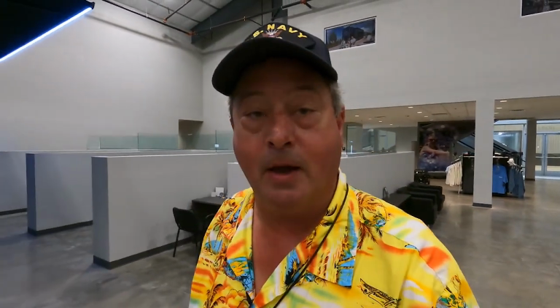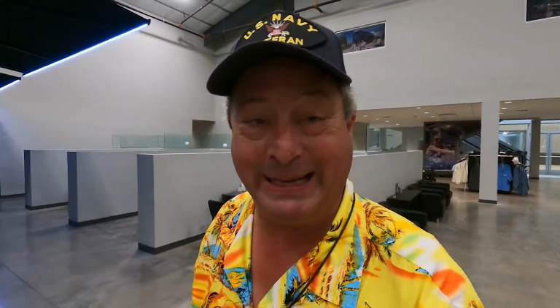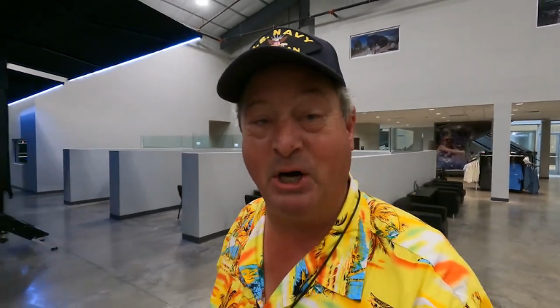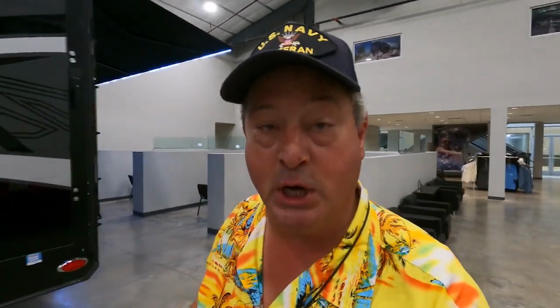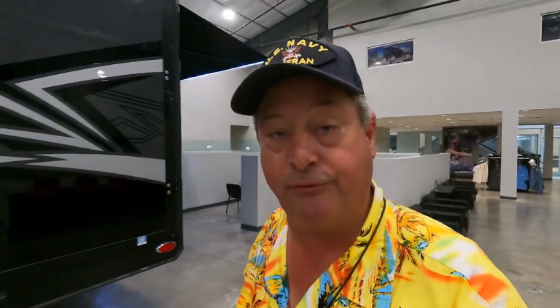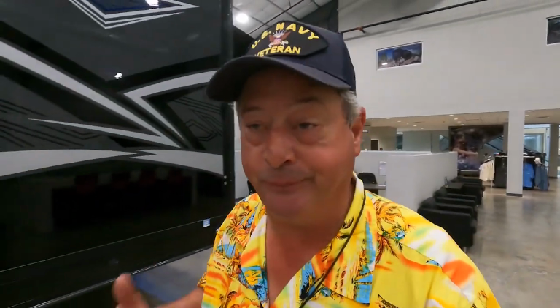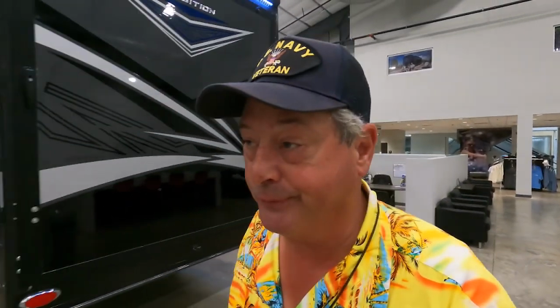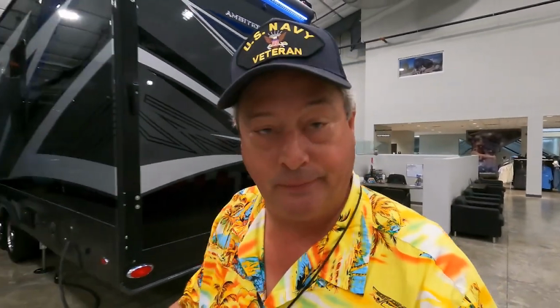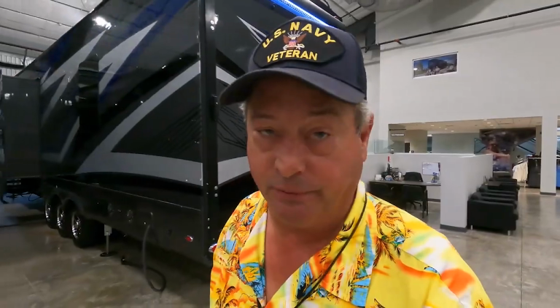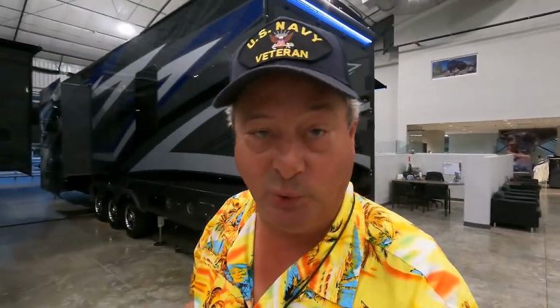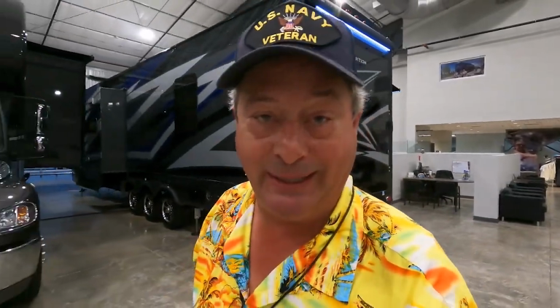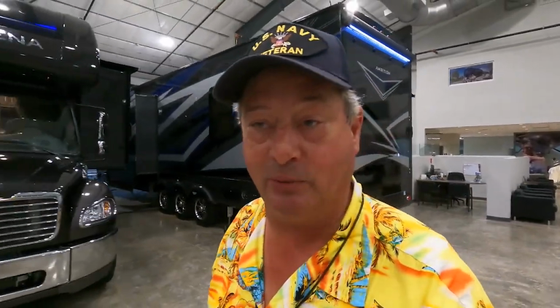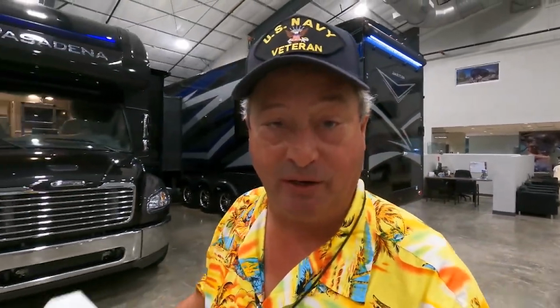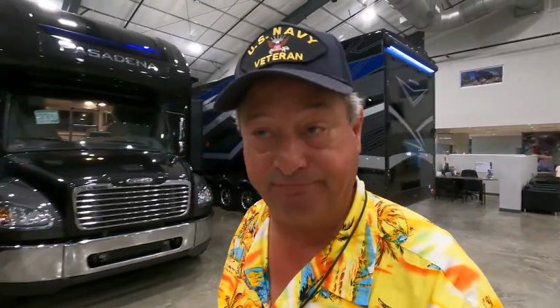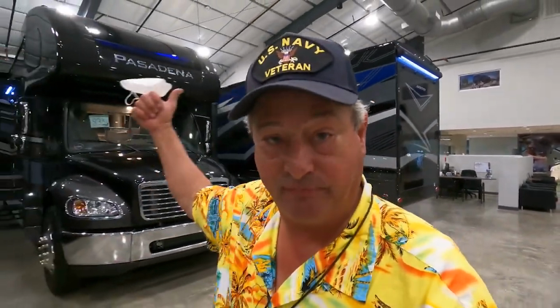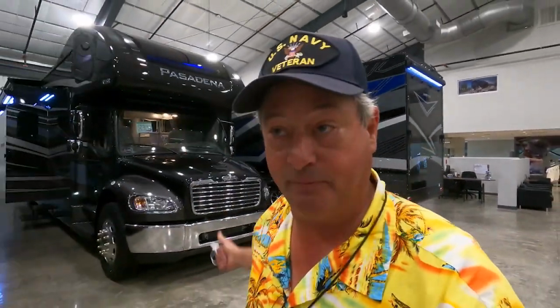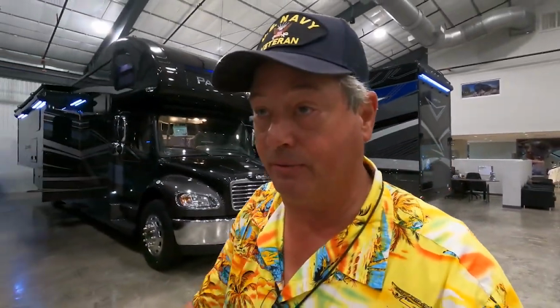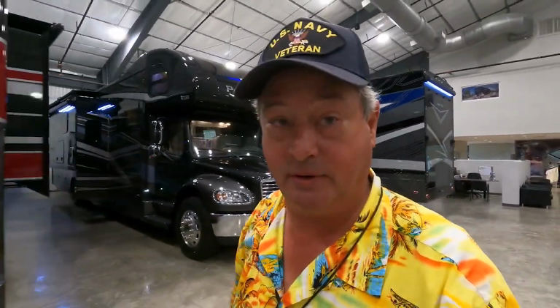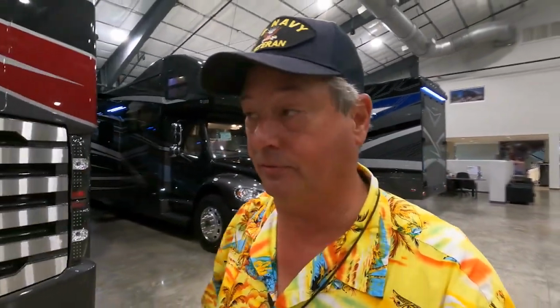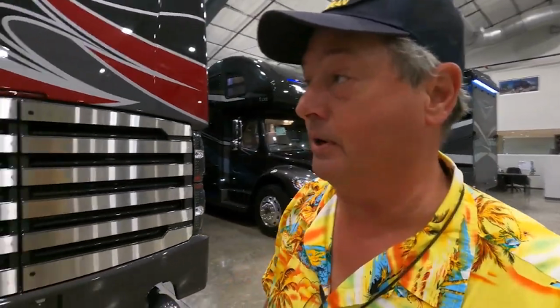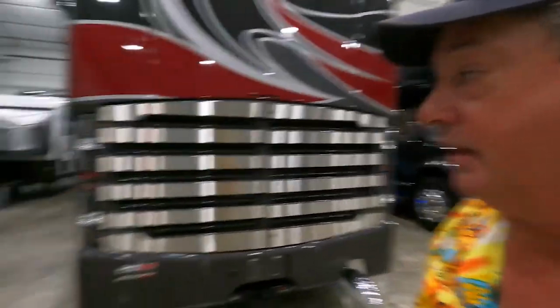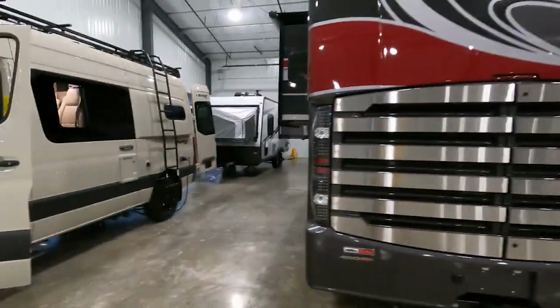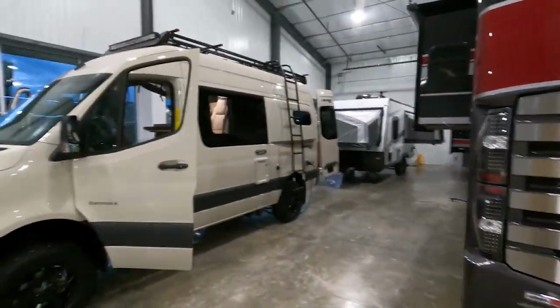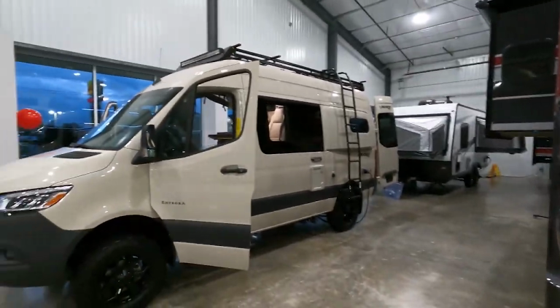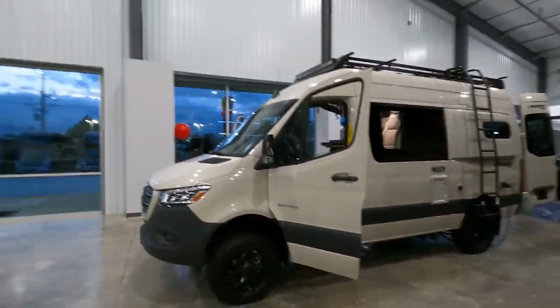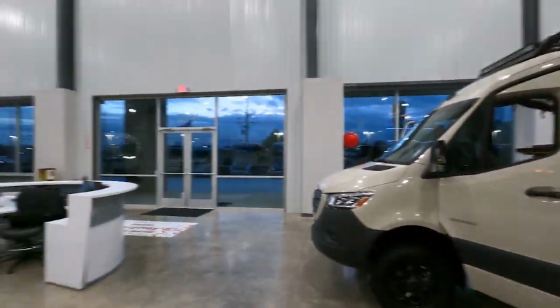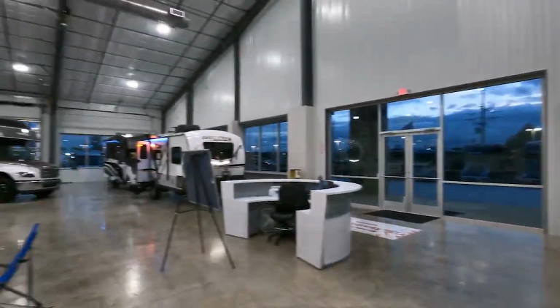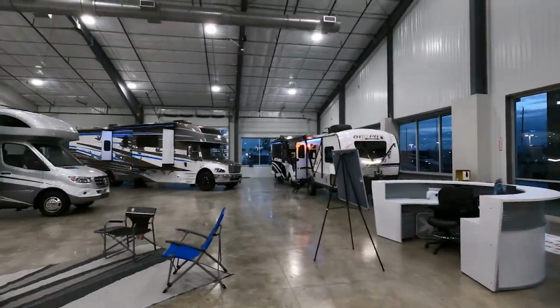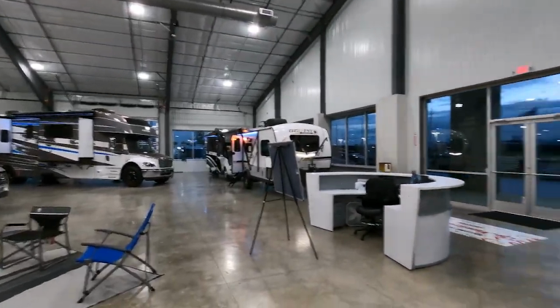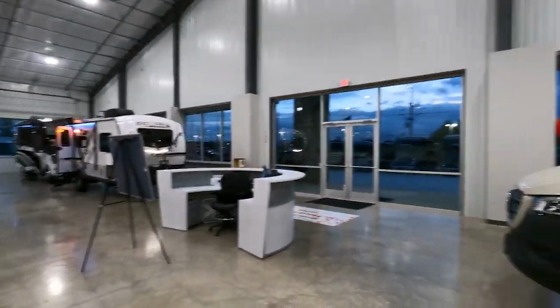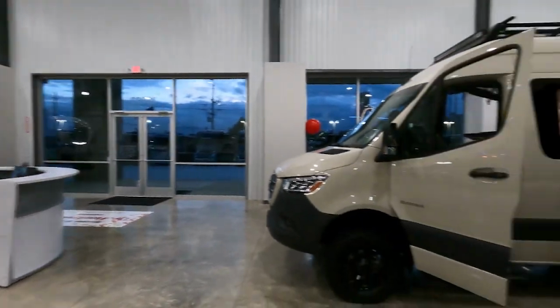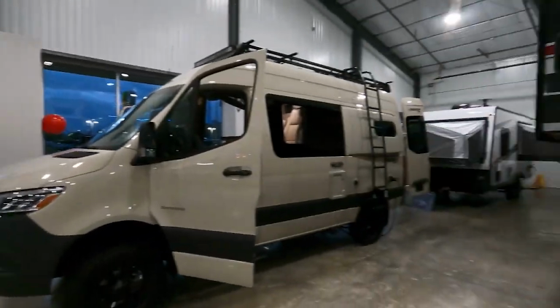I'm back at Demontron RV. They're going to redo what they did when I was down here last month because it's not quite right. I thought I'd share some RVs with you.